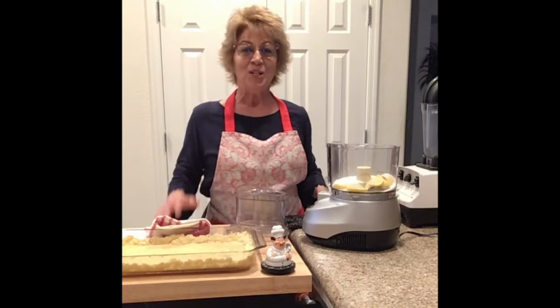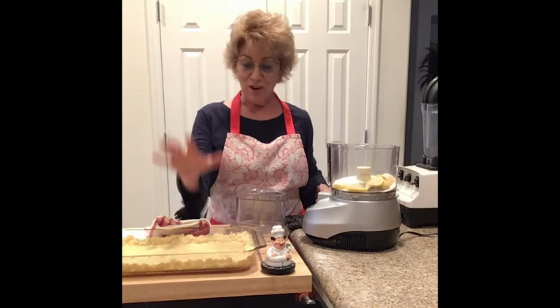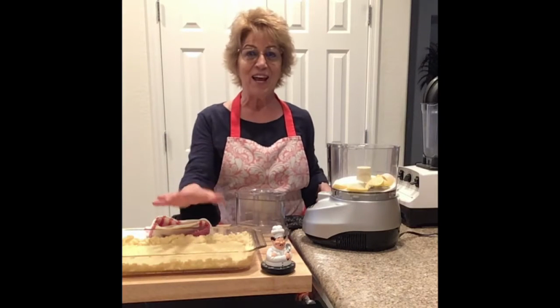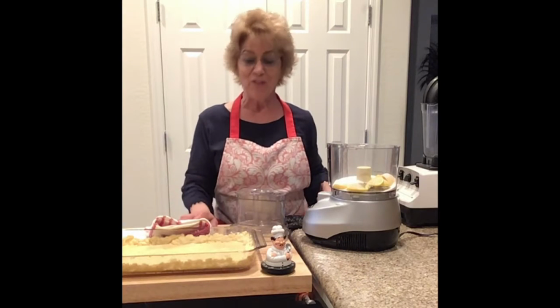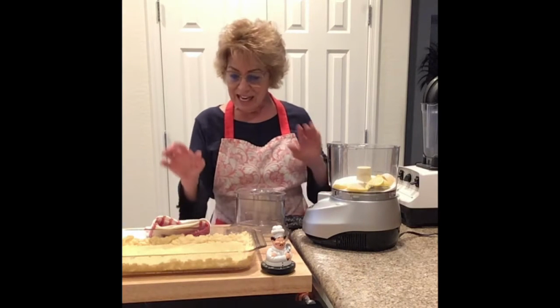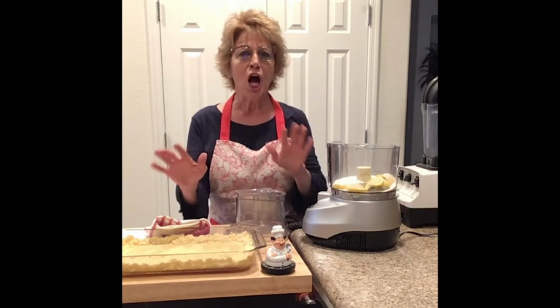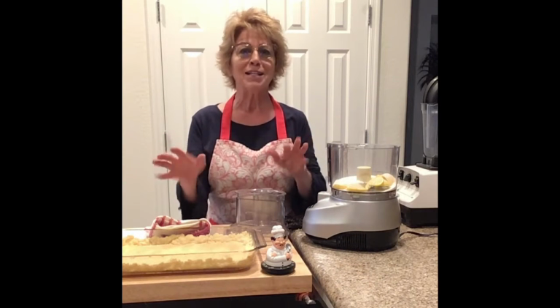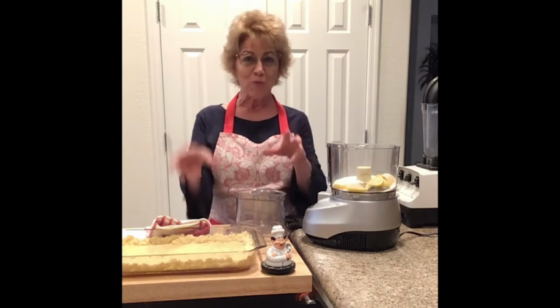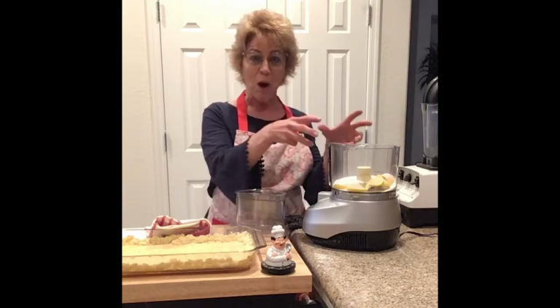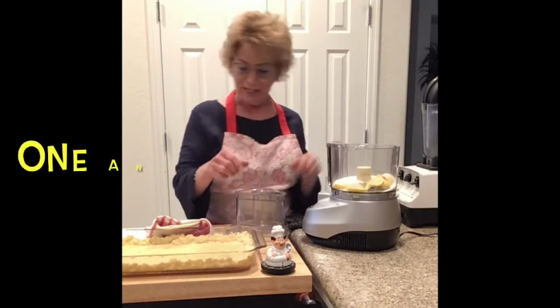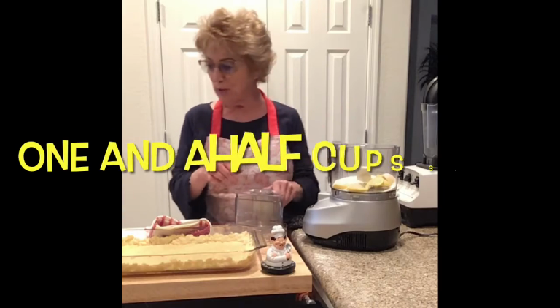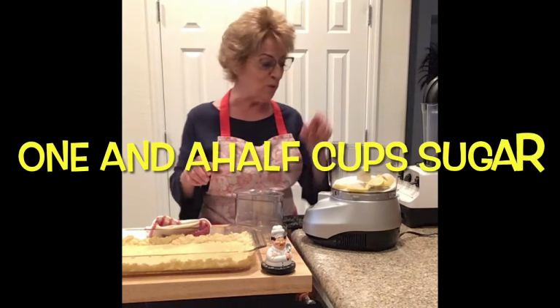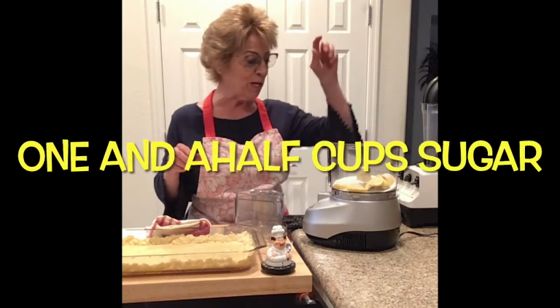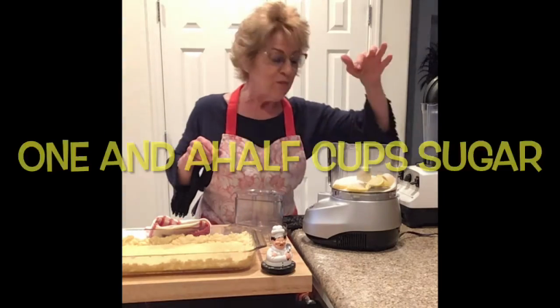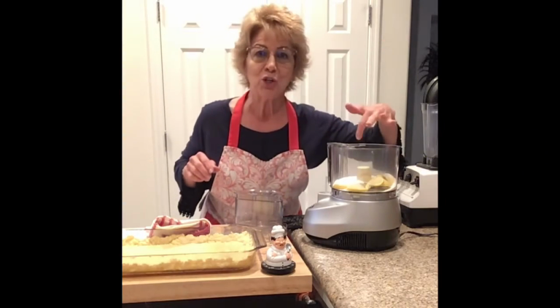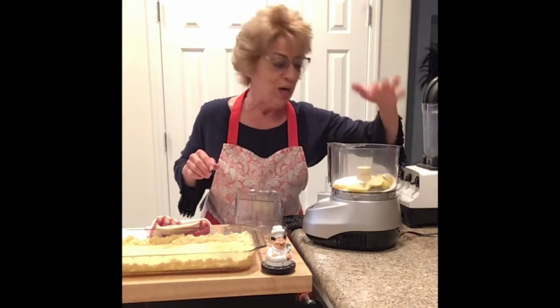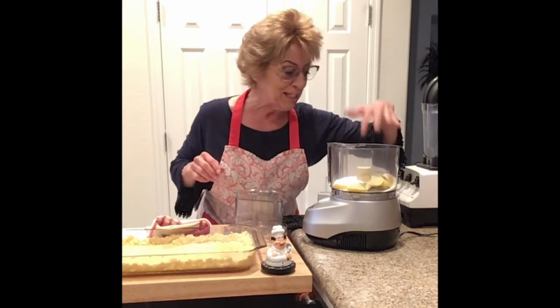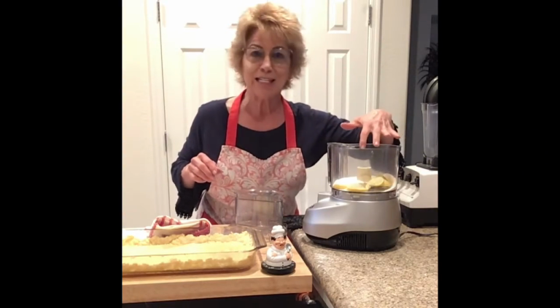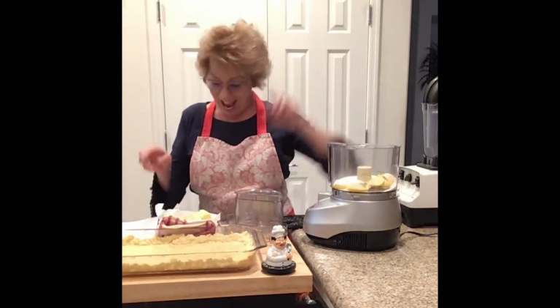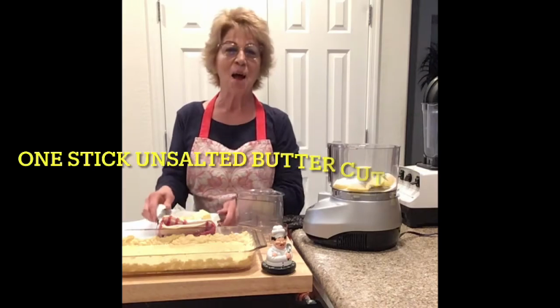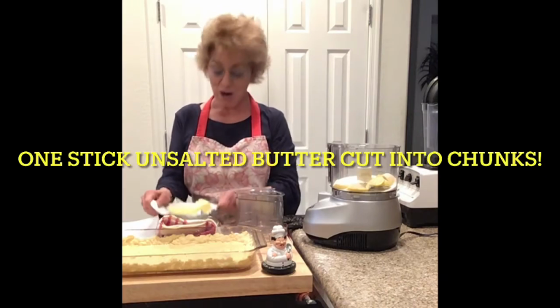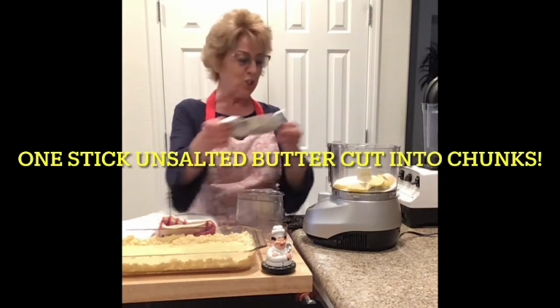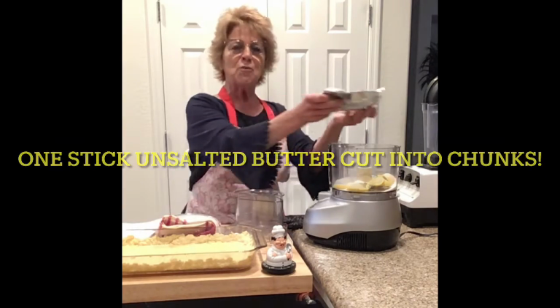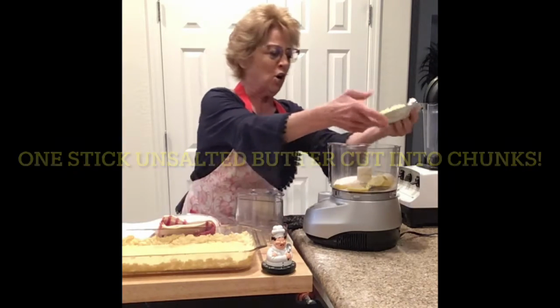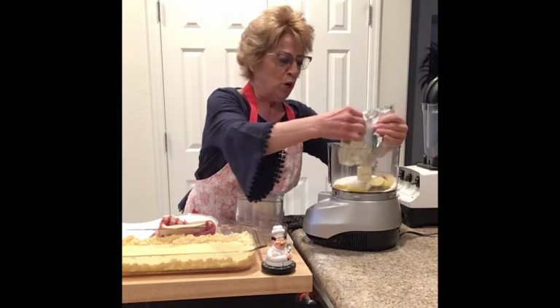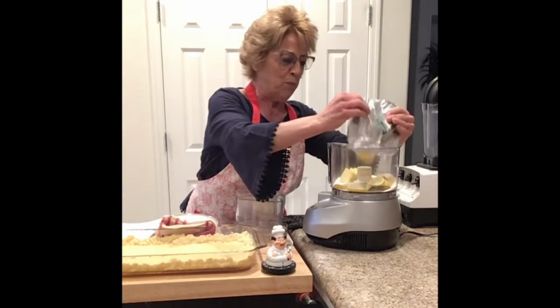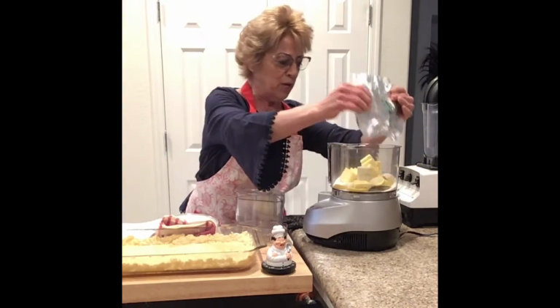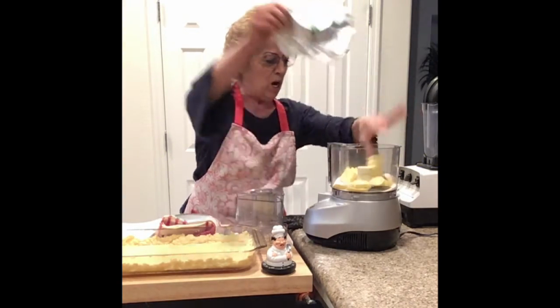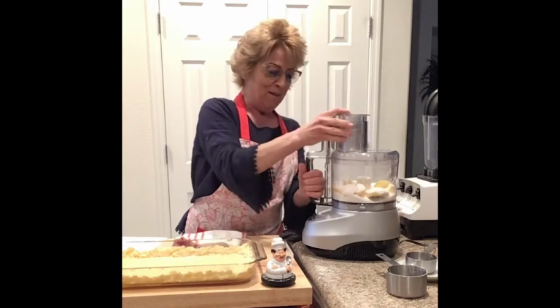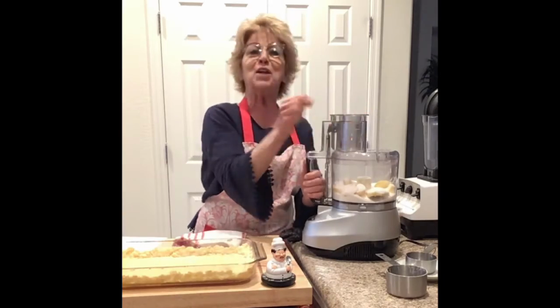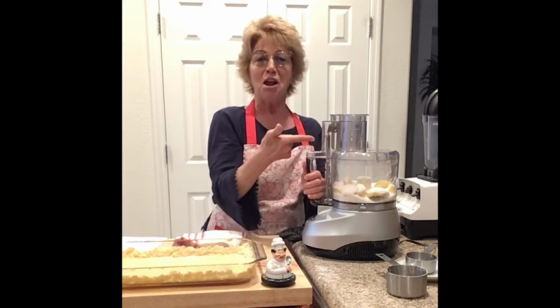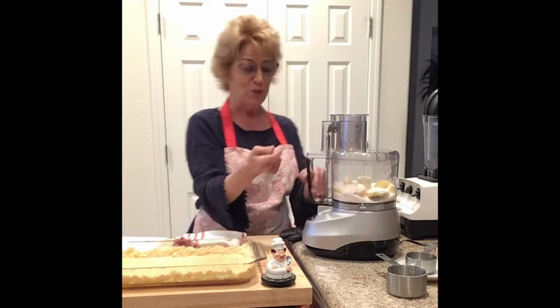We got that out of the oven. It's not quite done, but that's why we're doing this. We put the sugar and the sliced lemon. I got butter — chunks of butter. We're going to put the butter in there. I finally figured I had to do this.